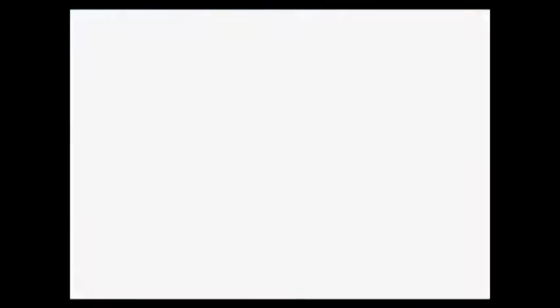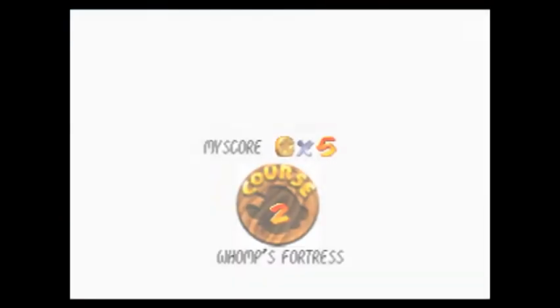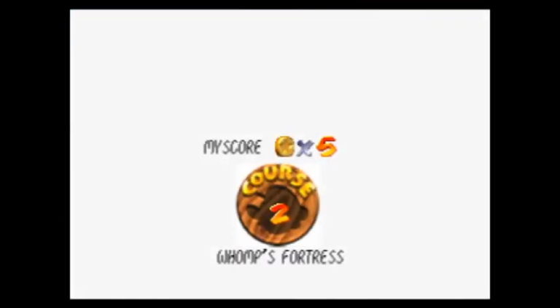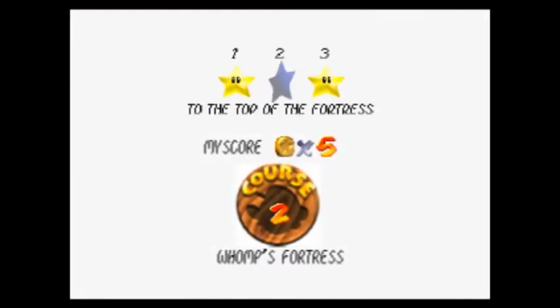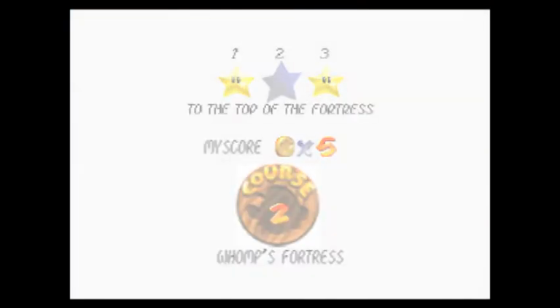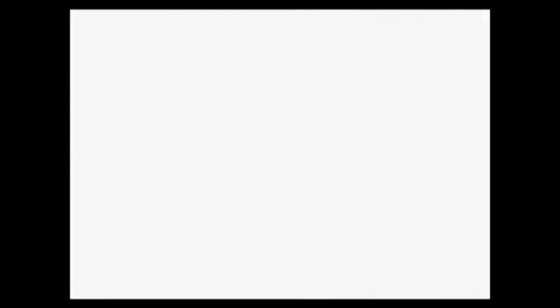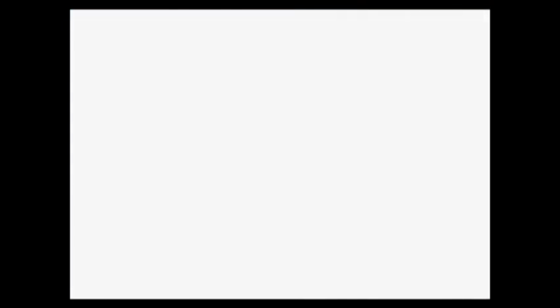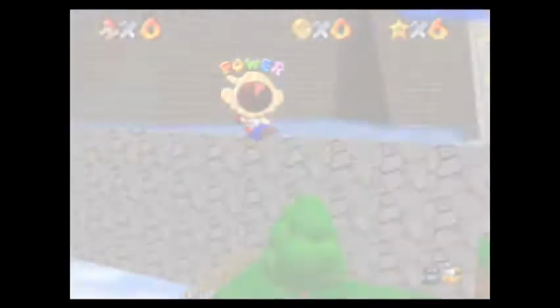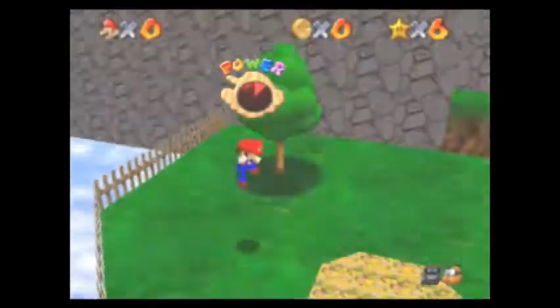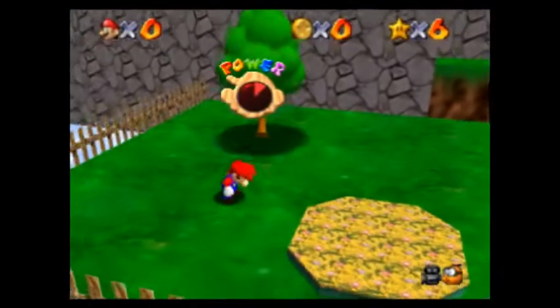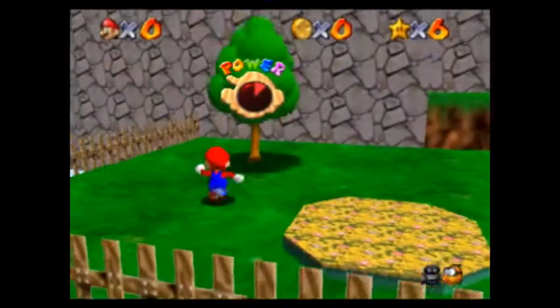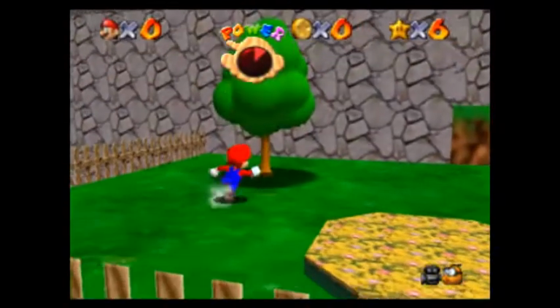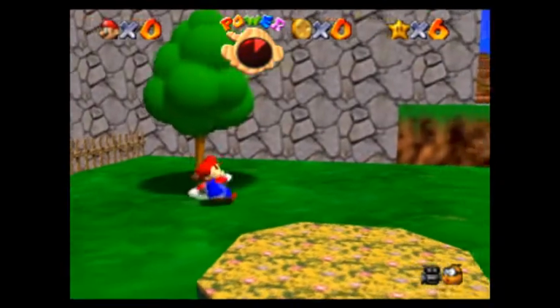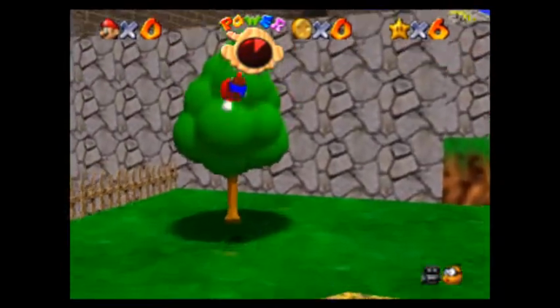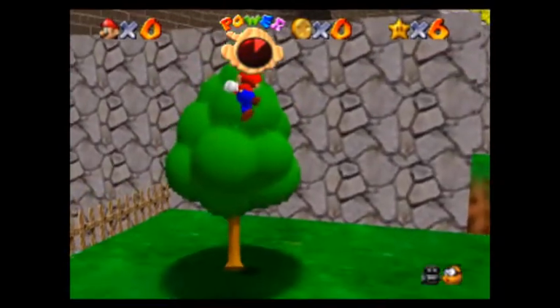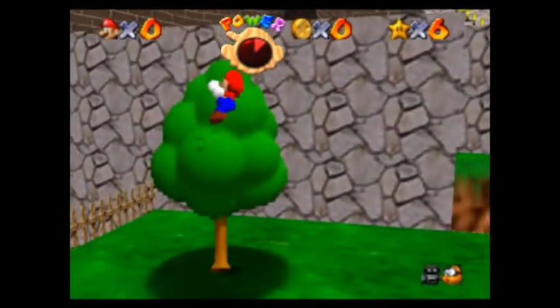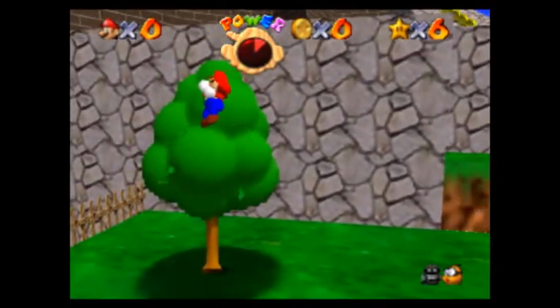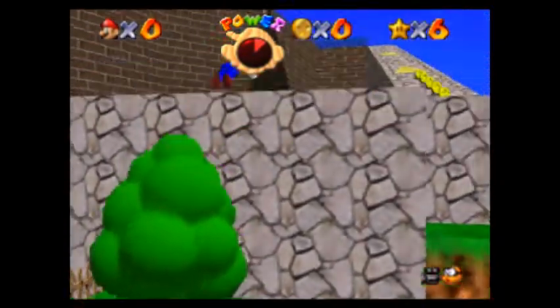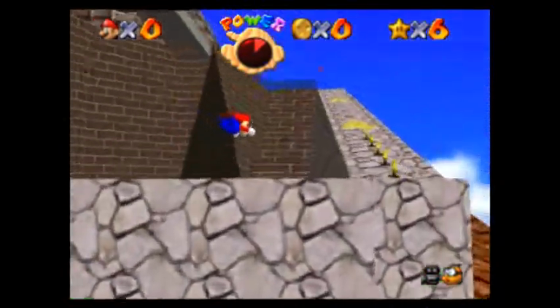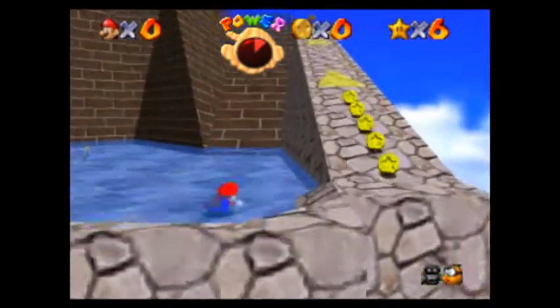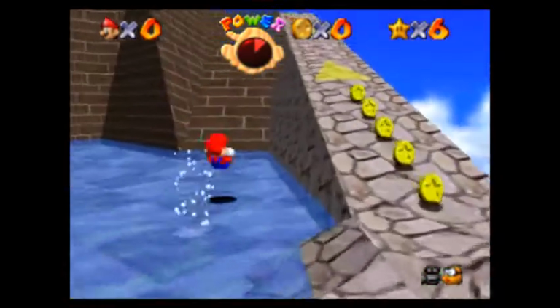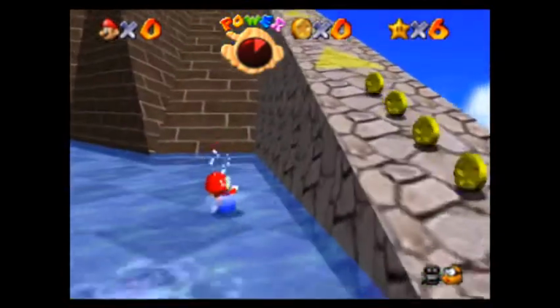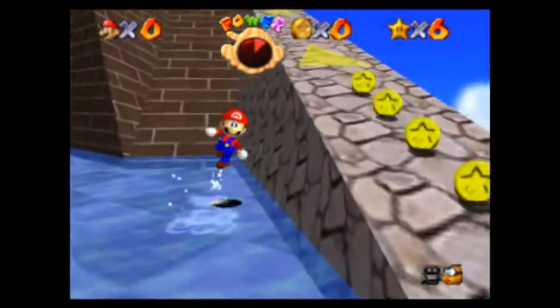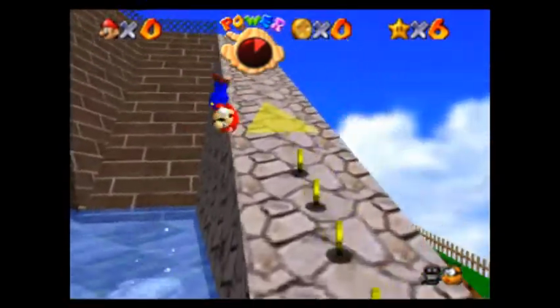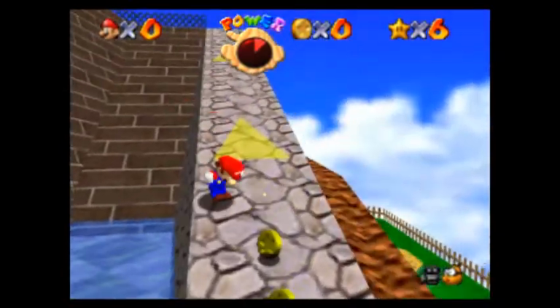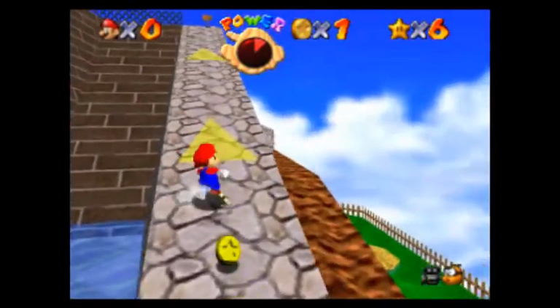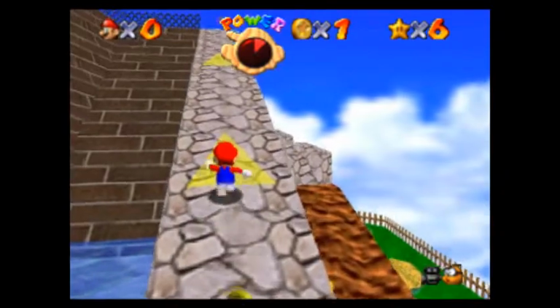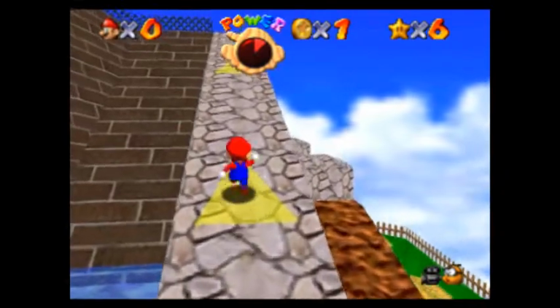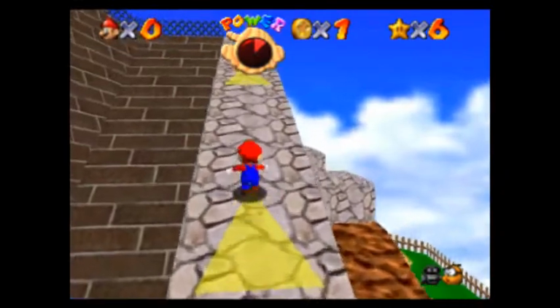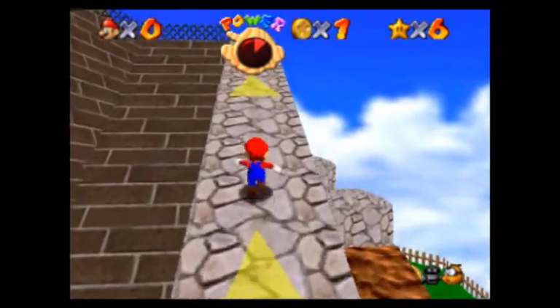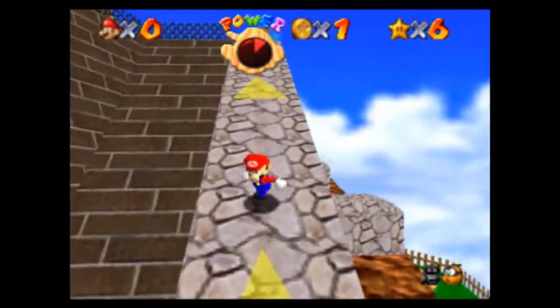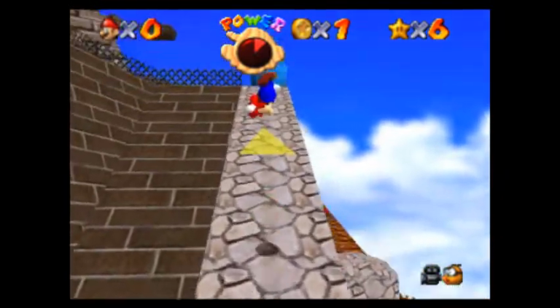That blast away the wall star — you take damage when you run into the wall. So I gotta find a couple glitches so that won't happen. Let's just say that's gonna be a bit of a pain.